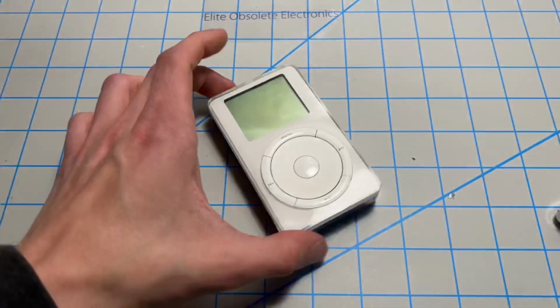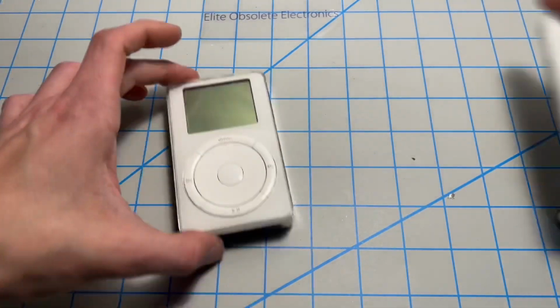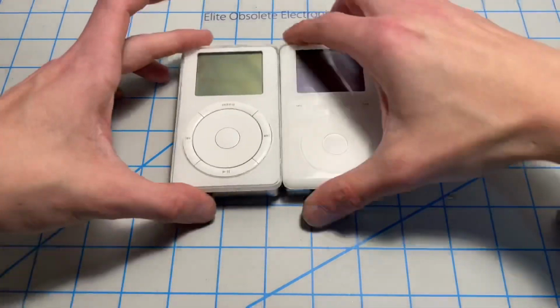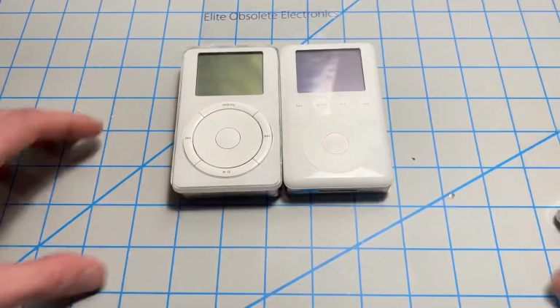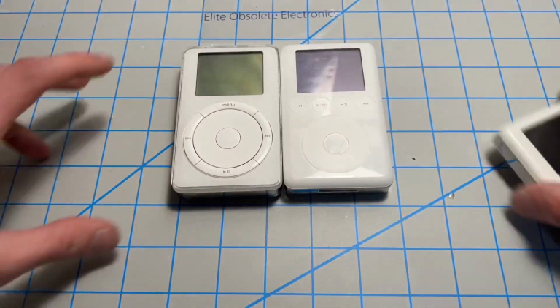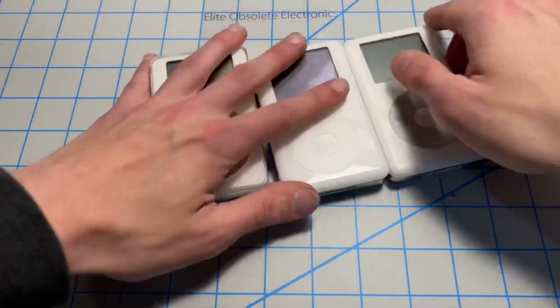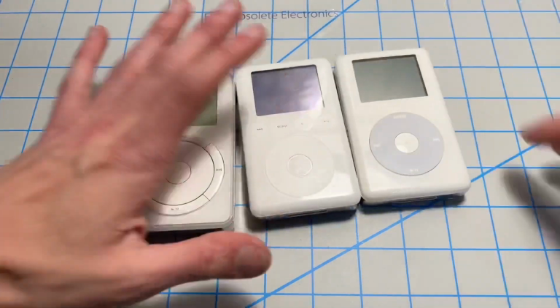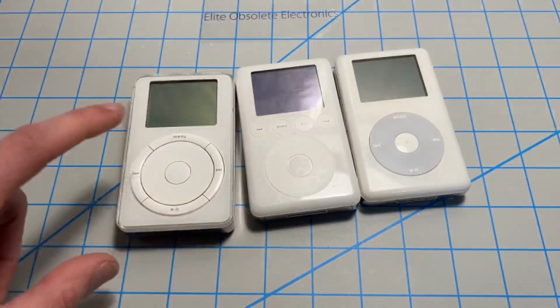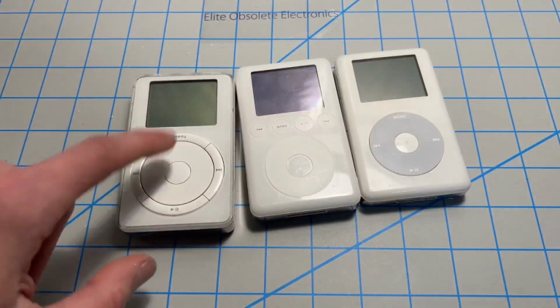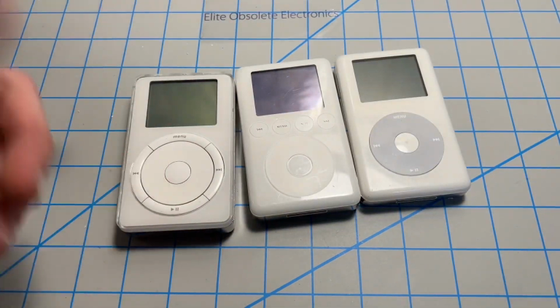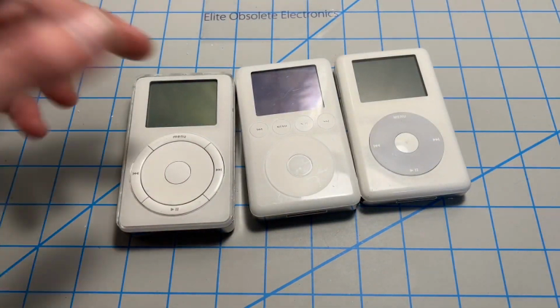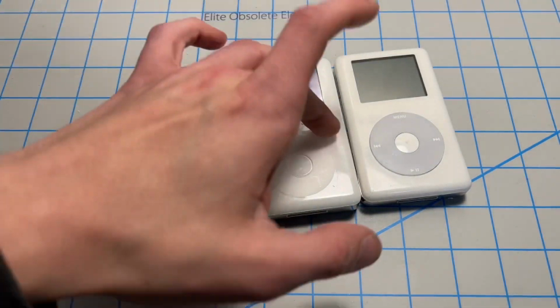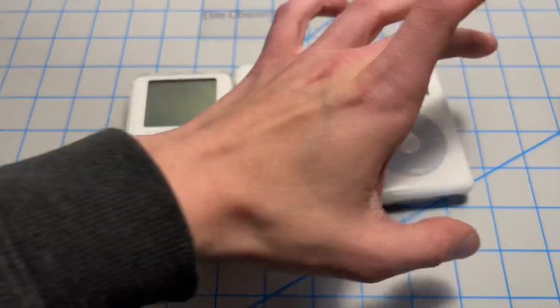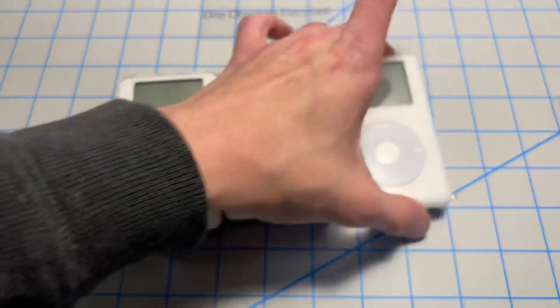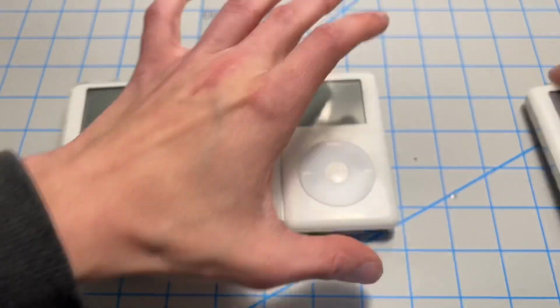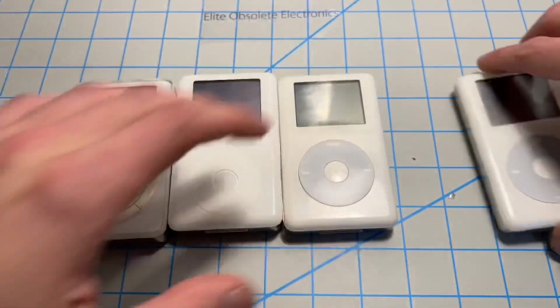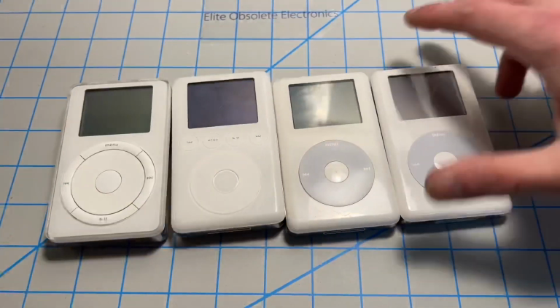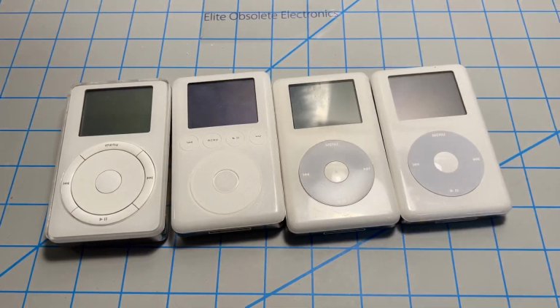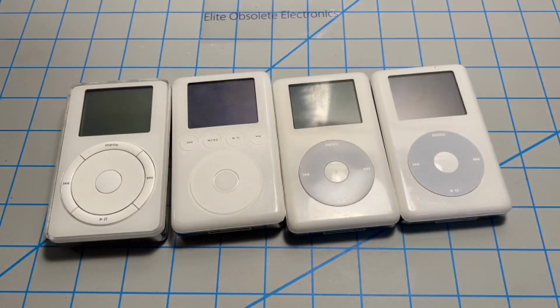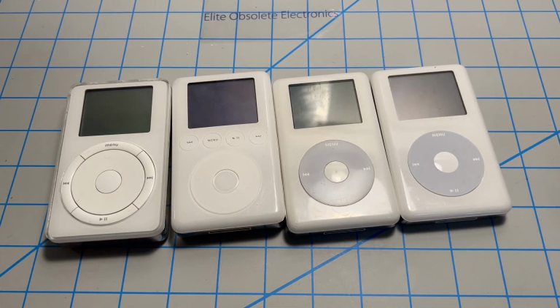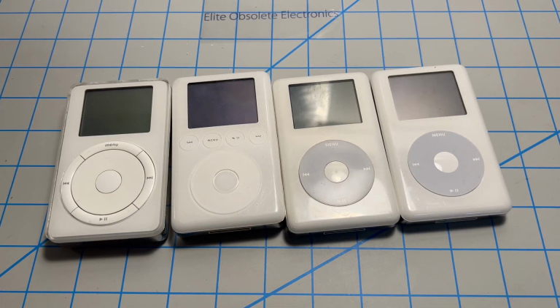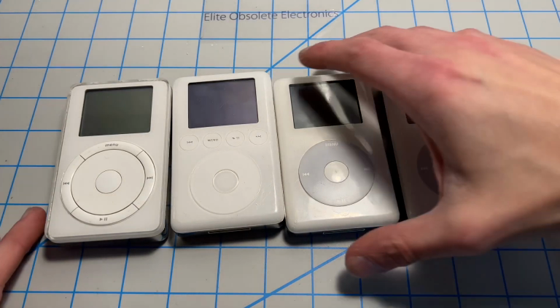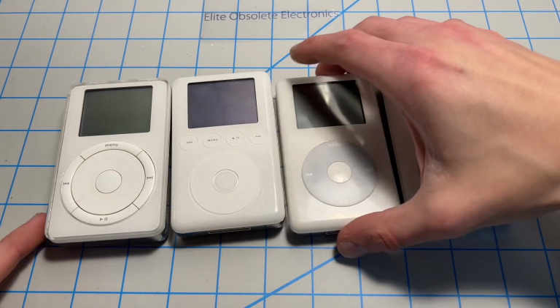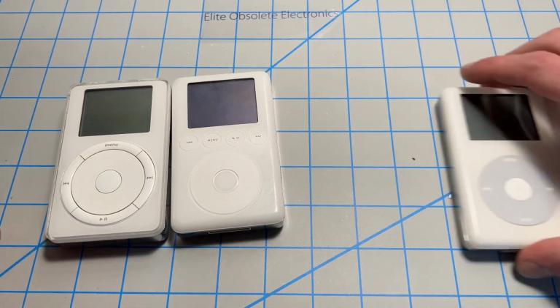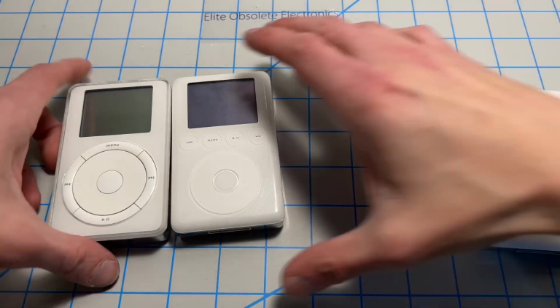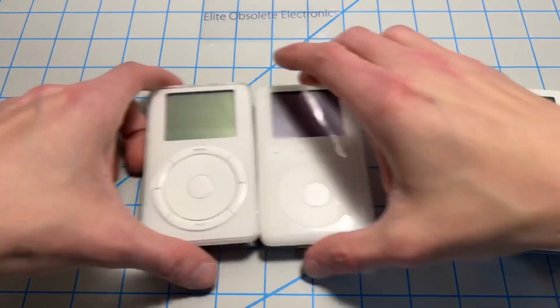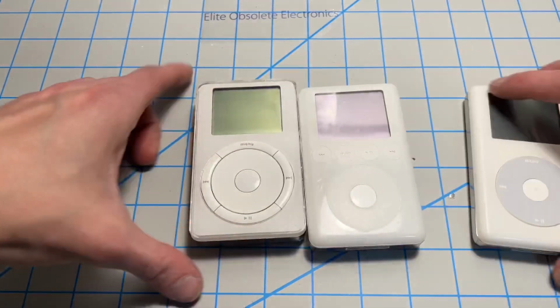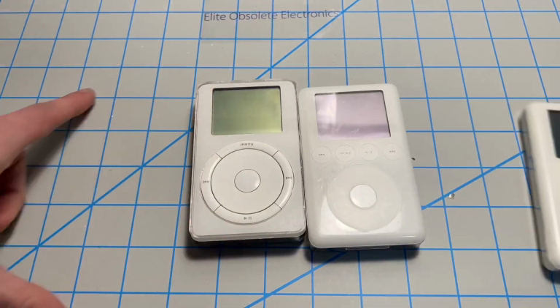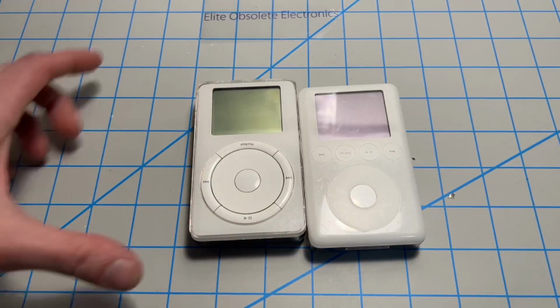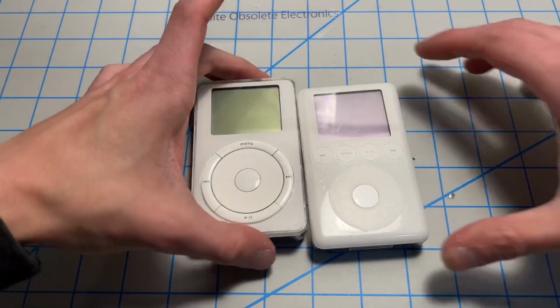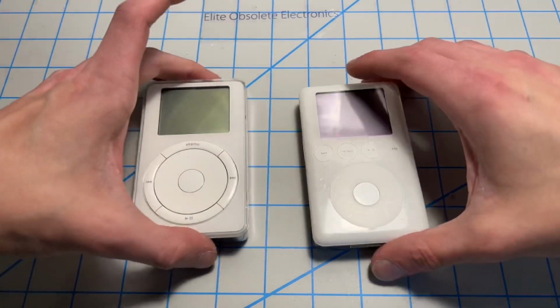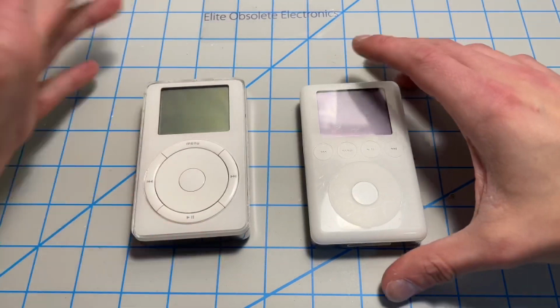Hard drive health on the first, second, third, fourth monochrome, and fourth photo. For right now, we're just going to focus on the first, second, and third.